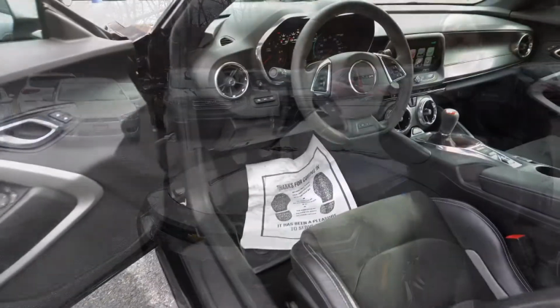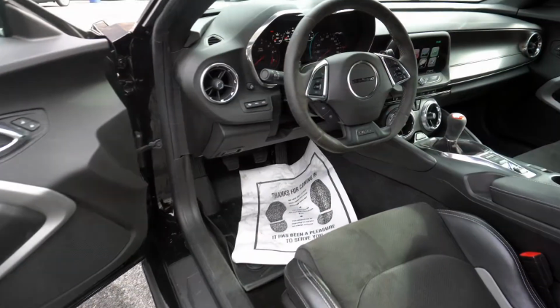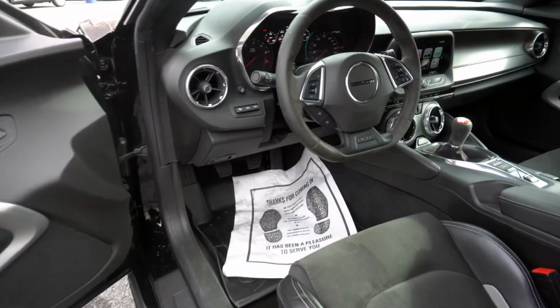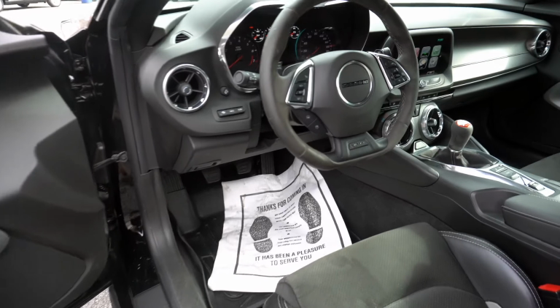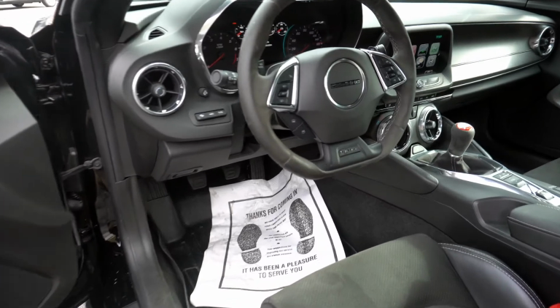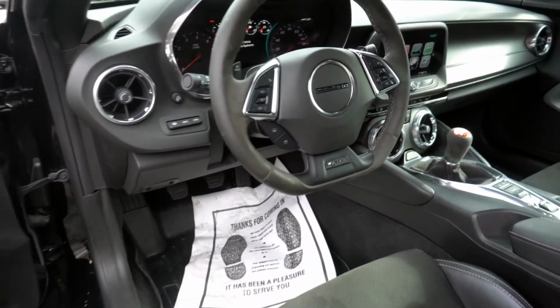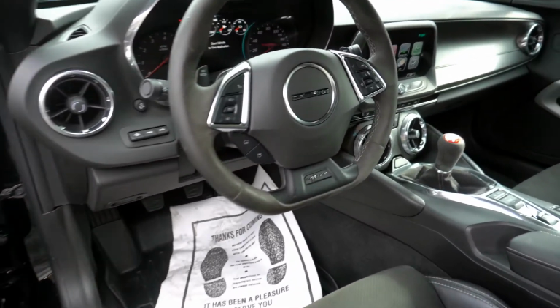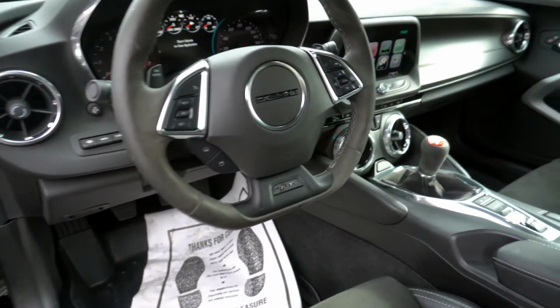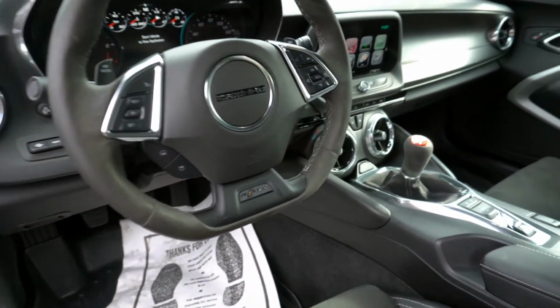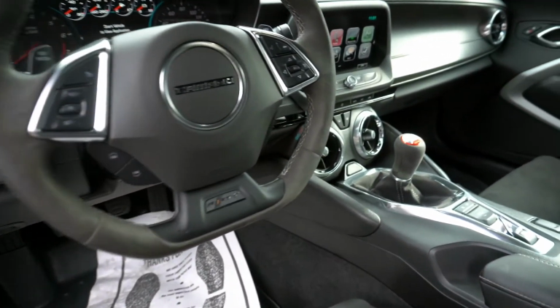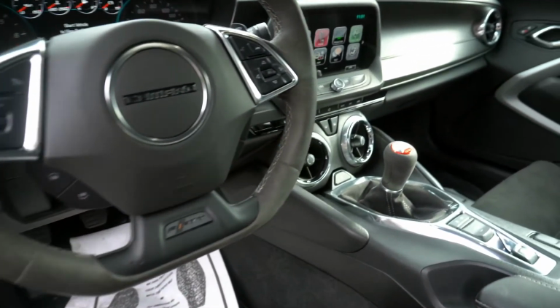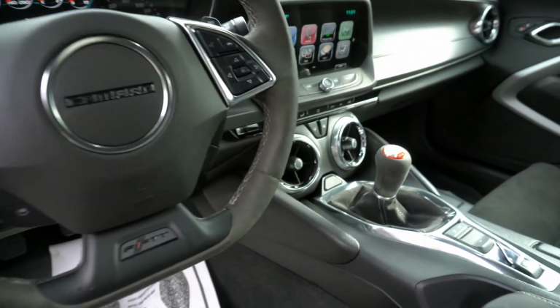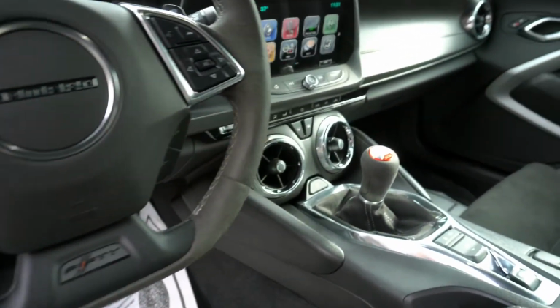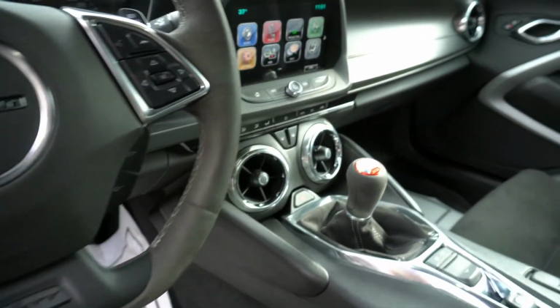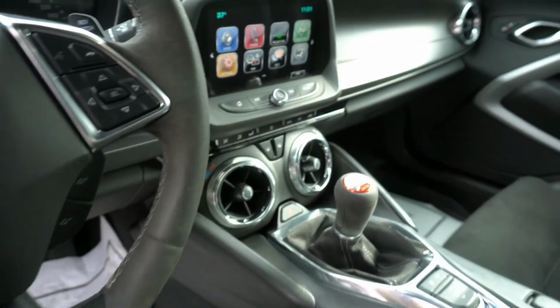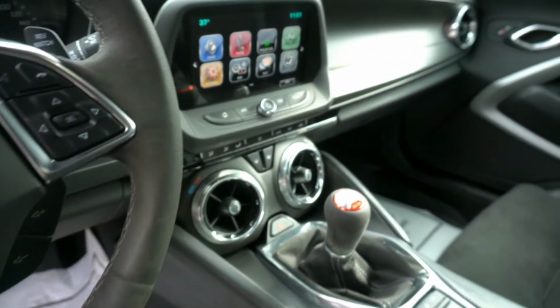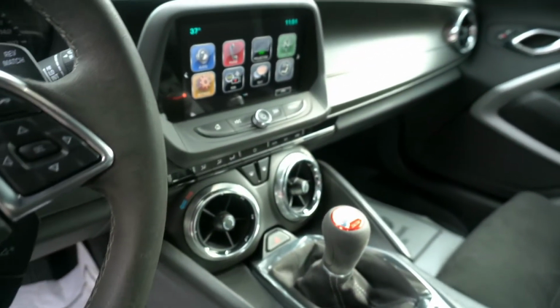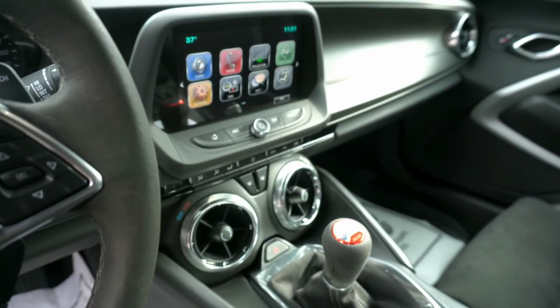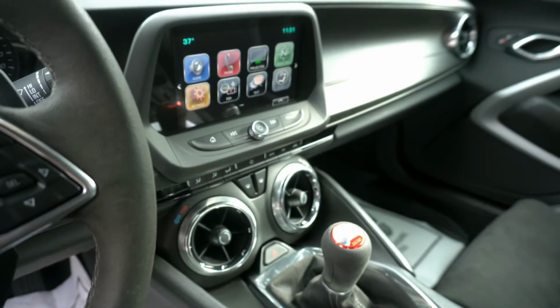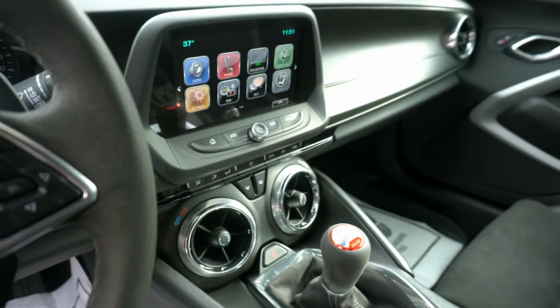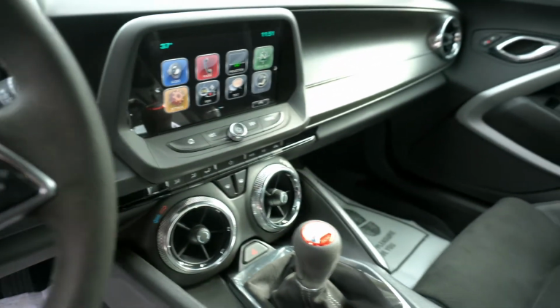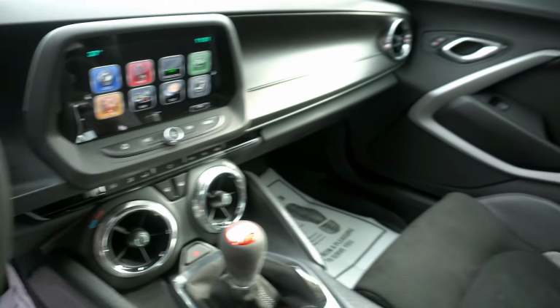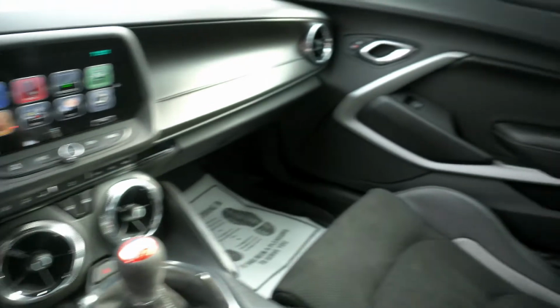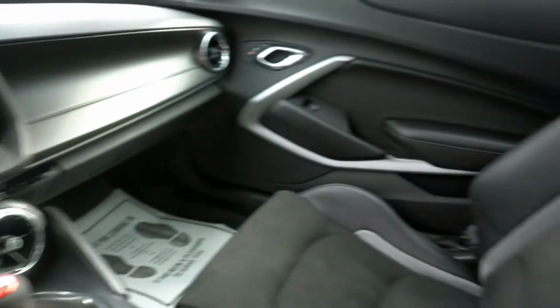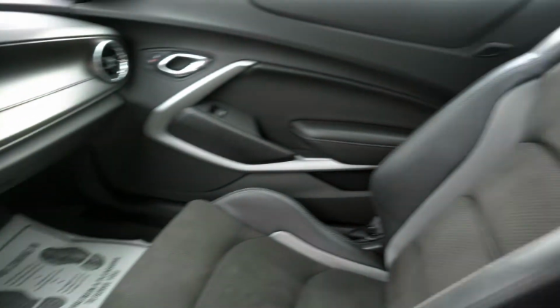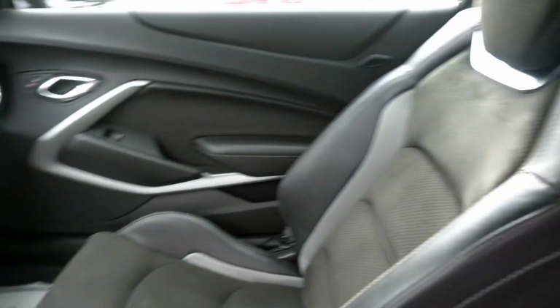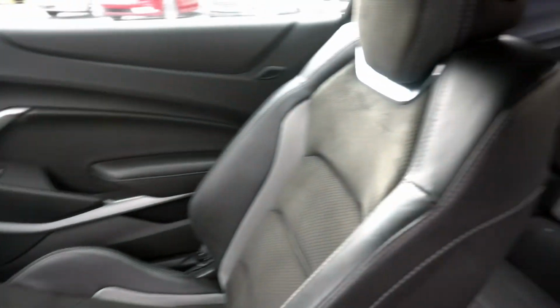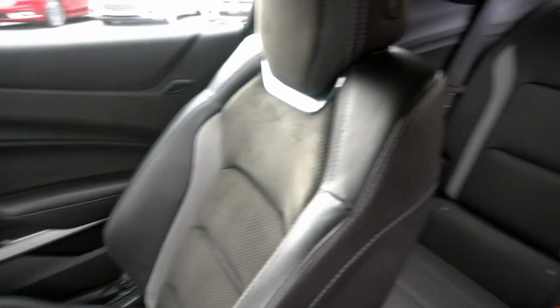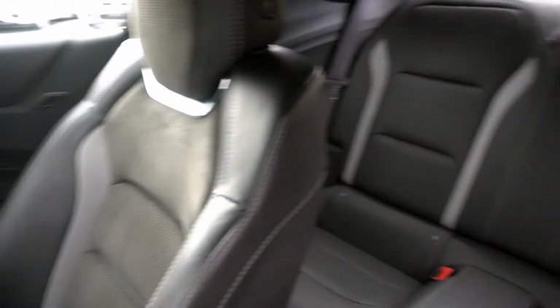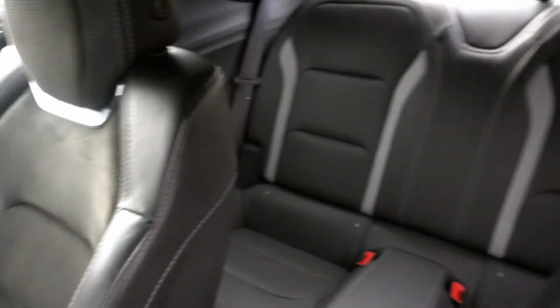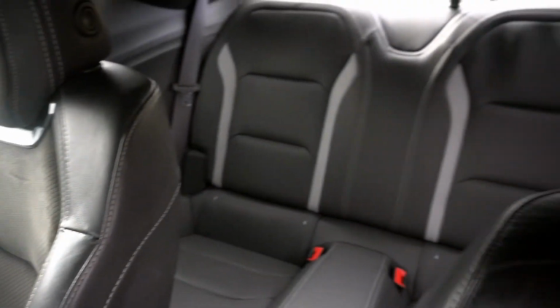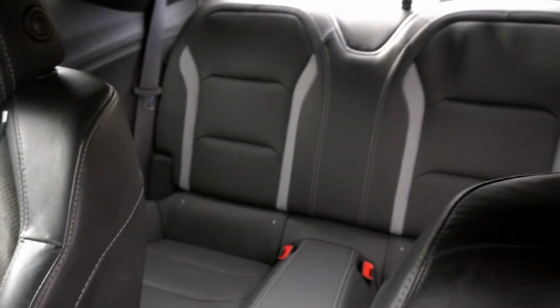This vehicle is fully loaded with leather upholstery, automatic temperature control, premium audio system, wireless phone connectivity, and front sport bucket seats.